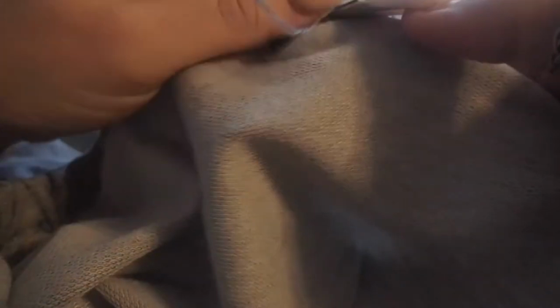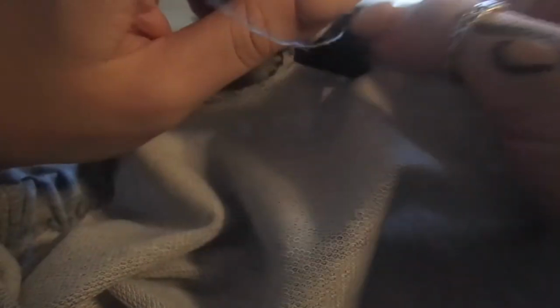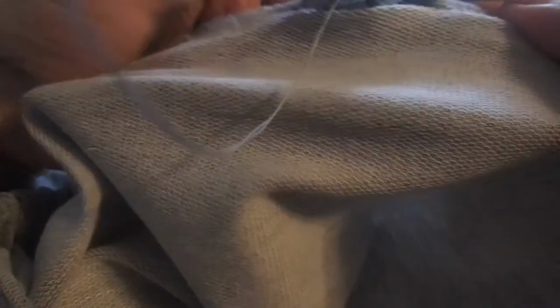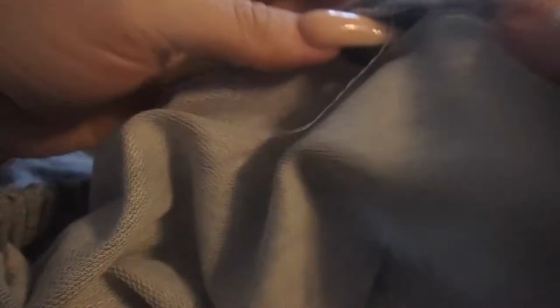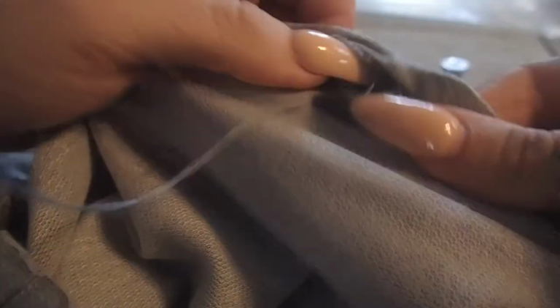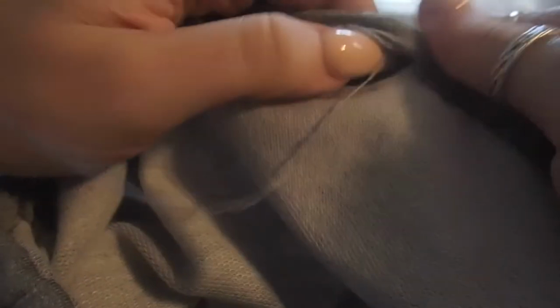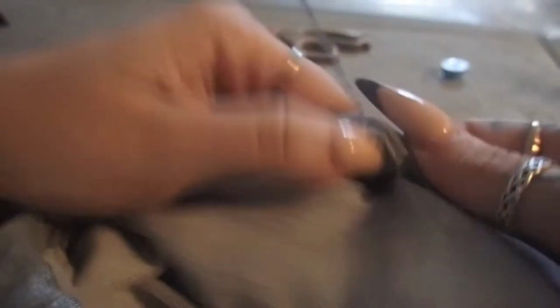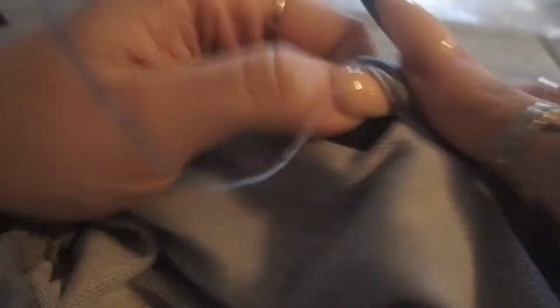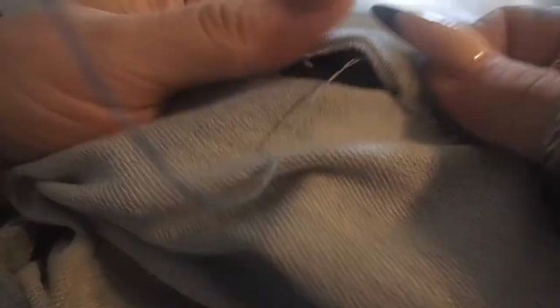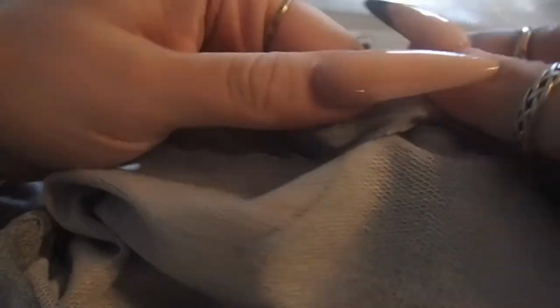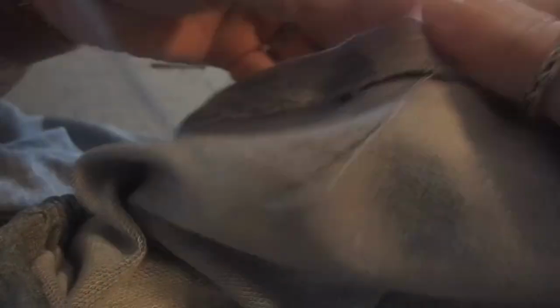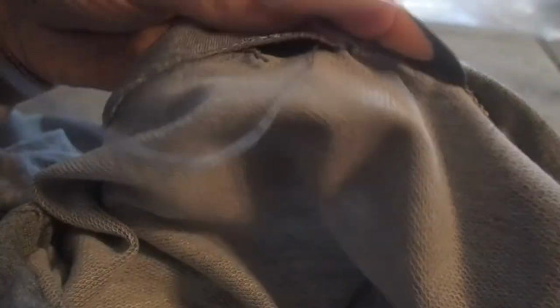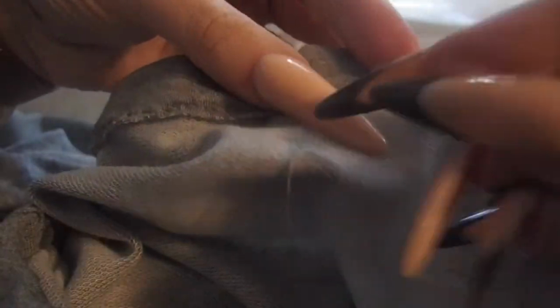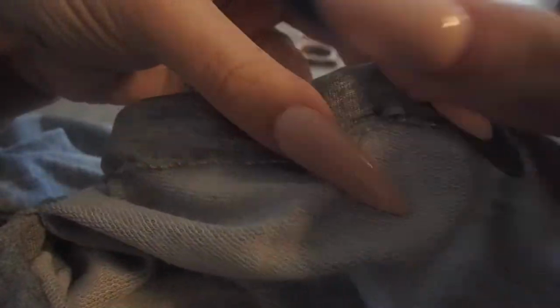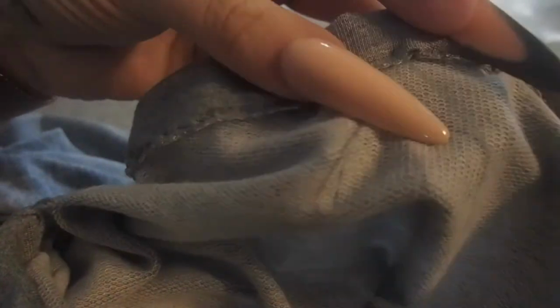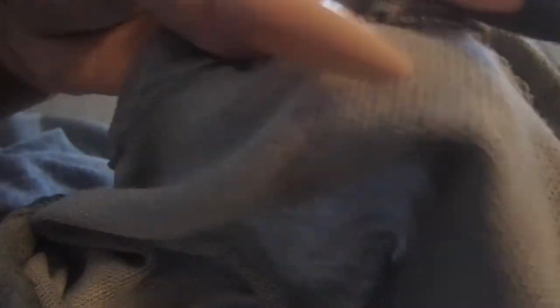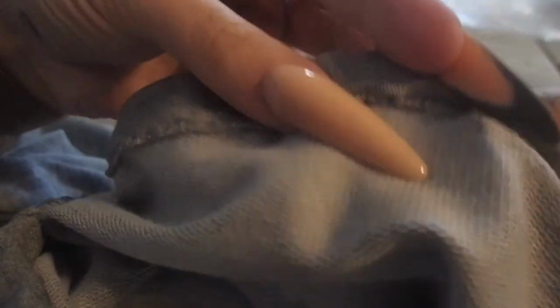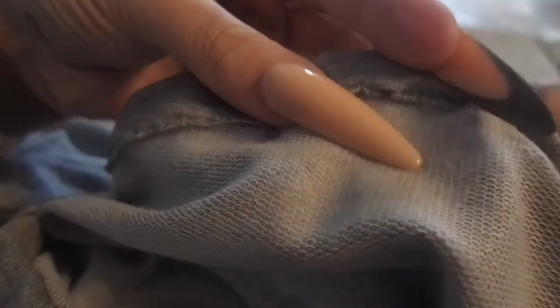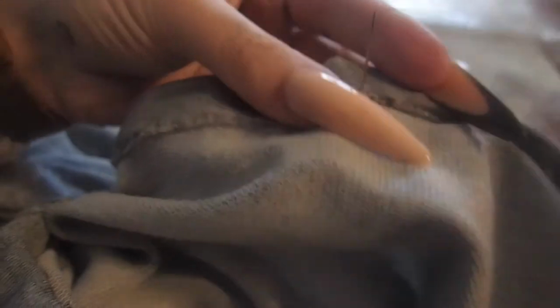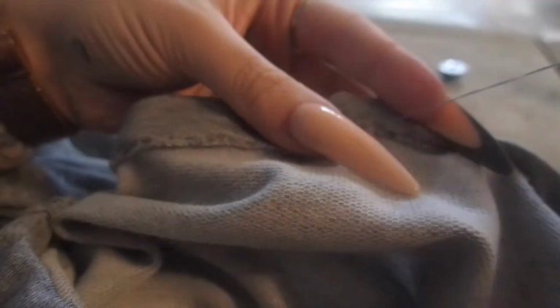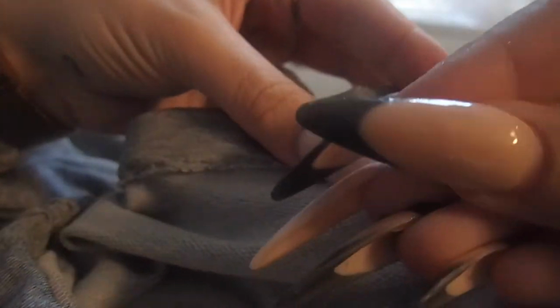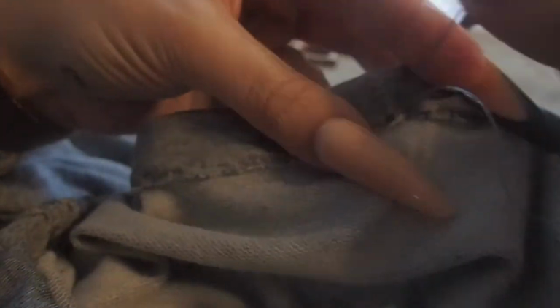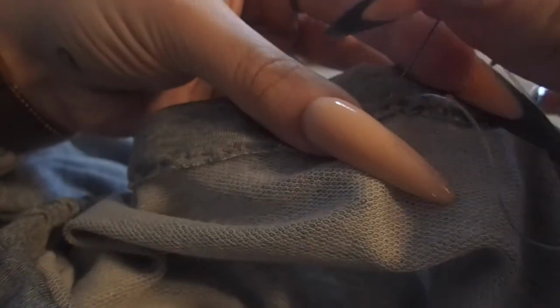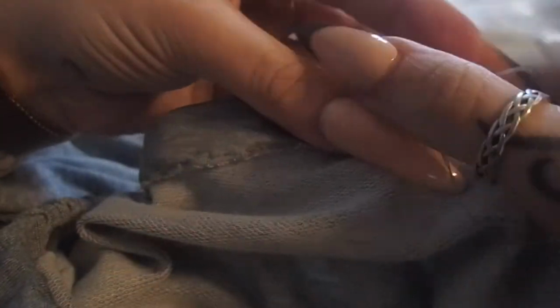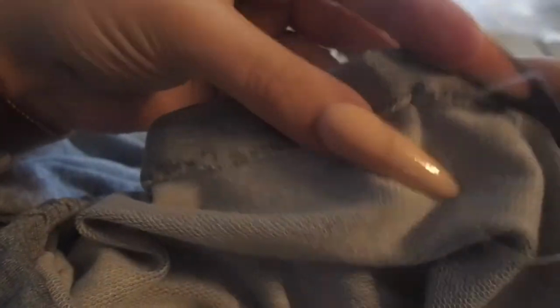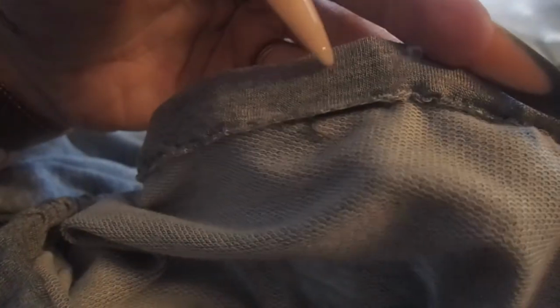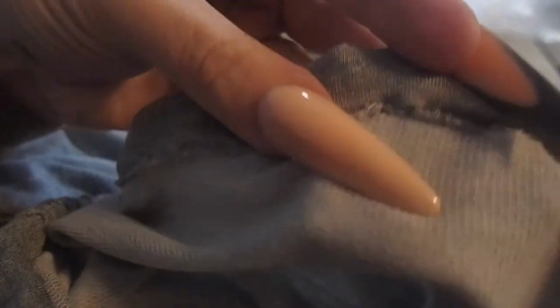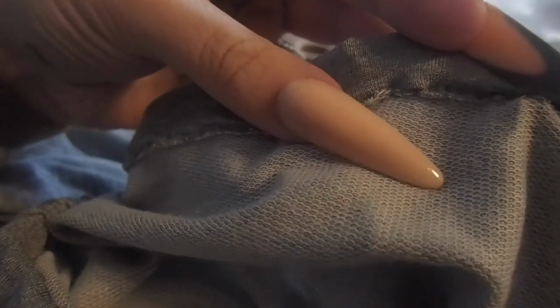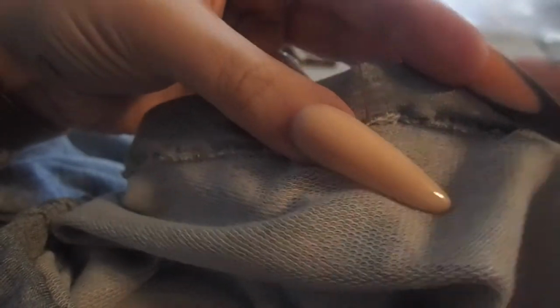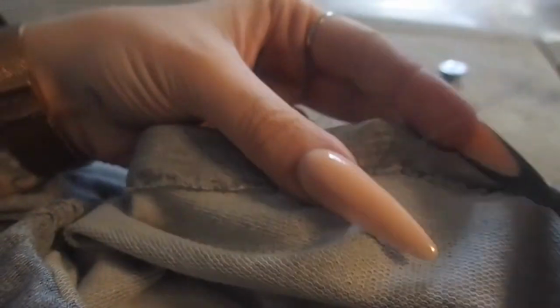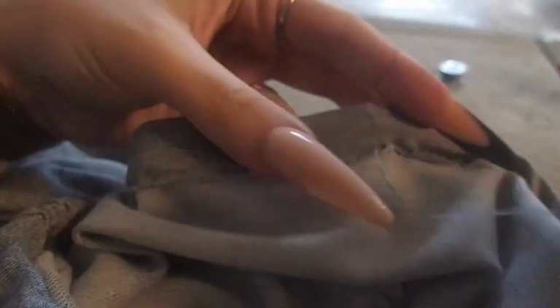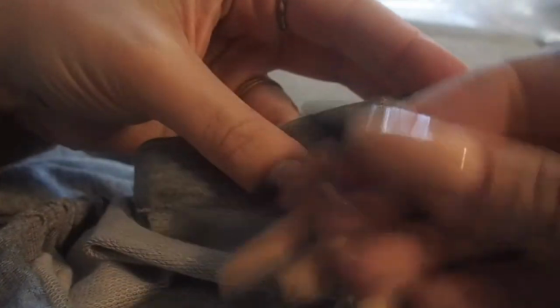Finally, our last step is to finish sewing it closed around that little hole that we used to put the elastic into the shirt. Once that is all closed, you'll never know where the elastic went in and it'll look even all the way around.